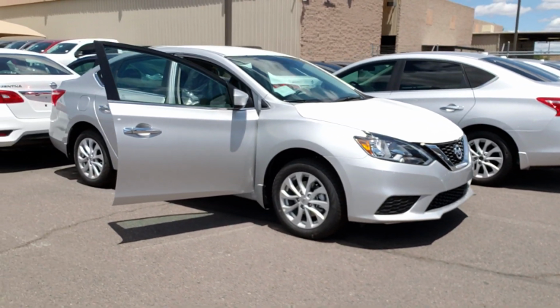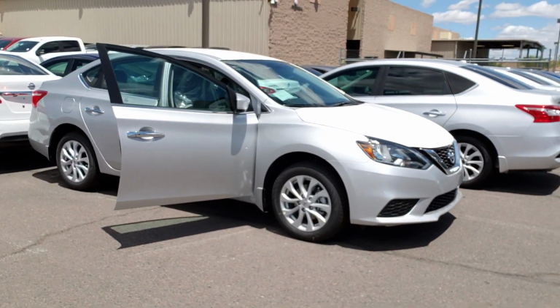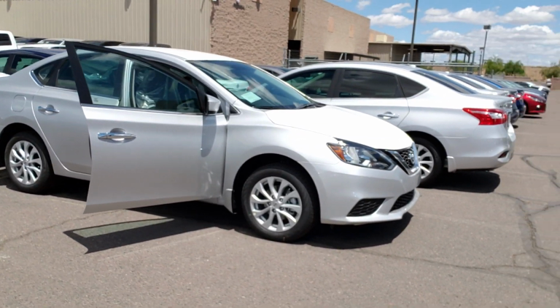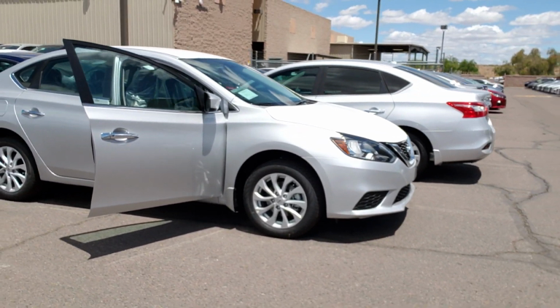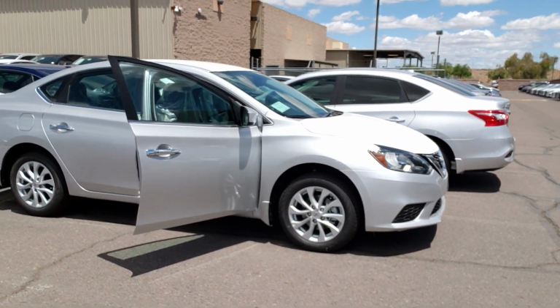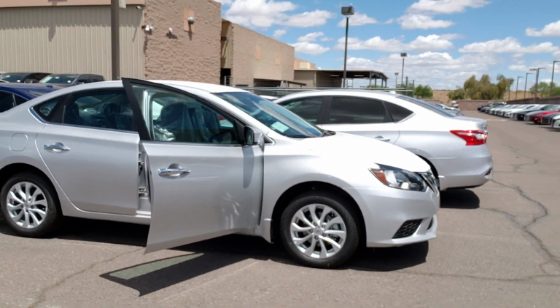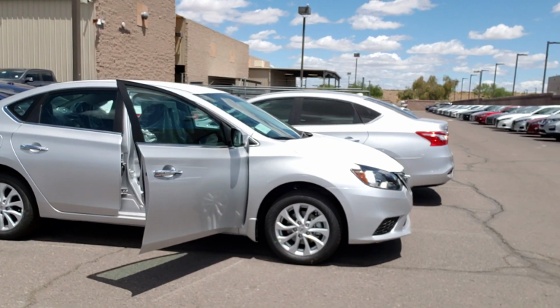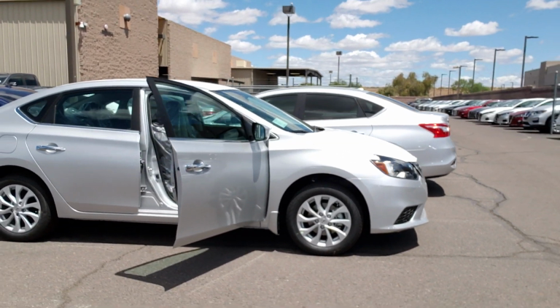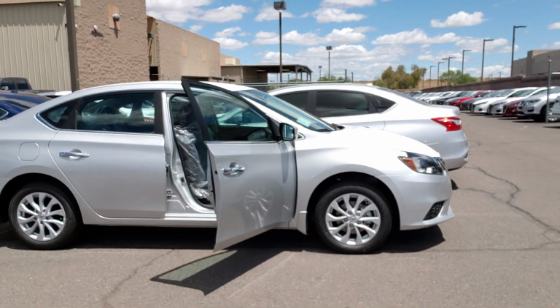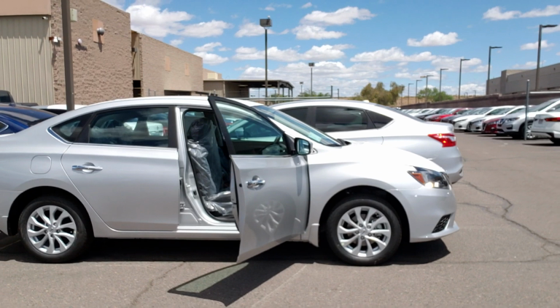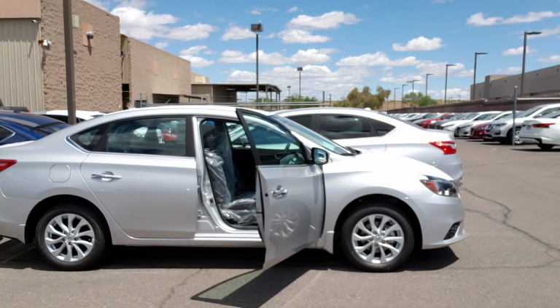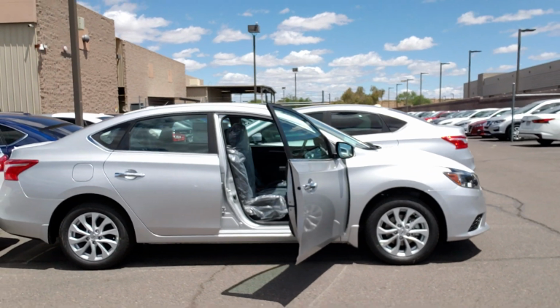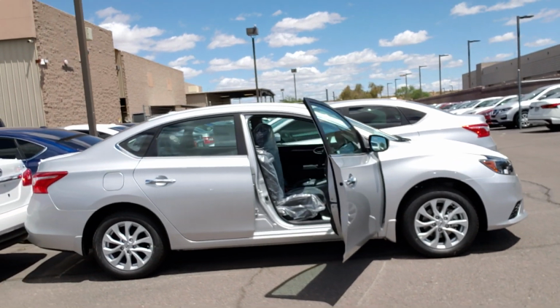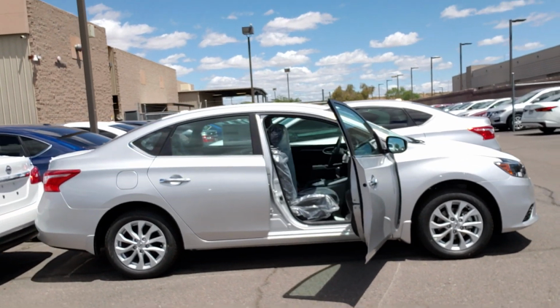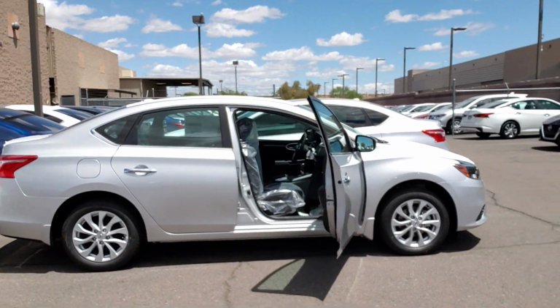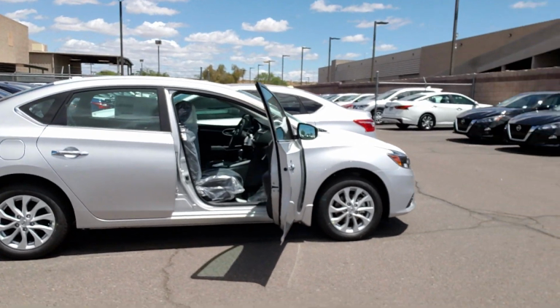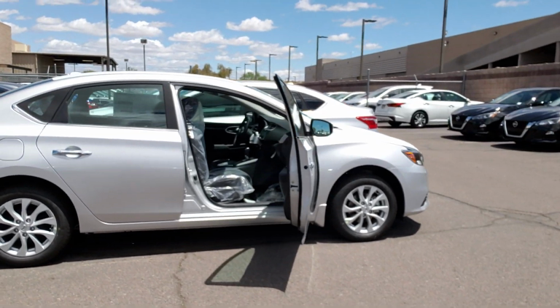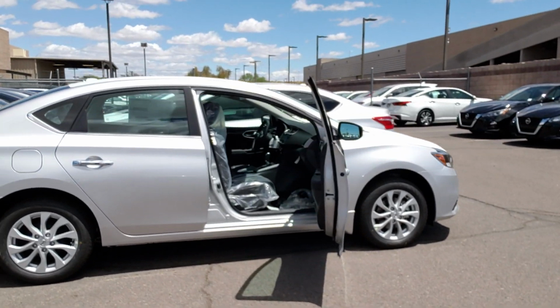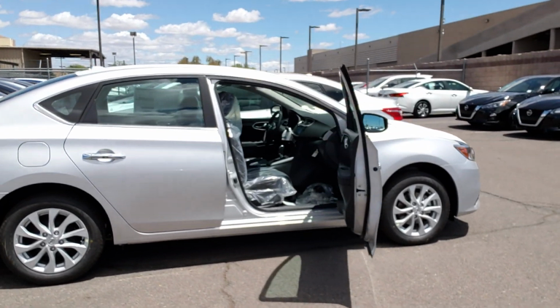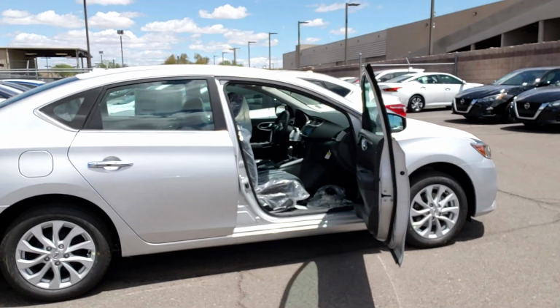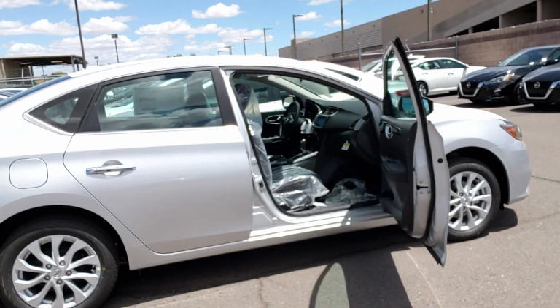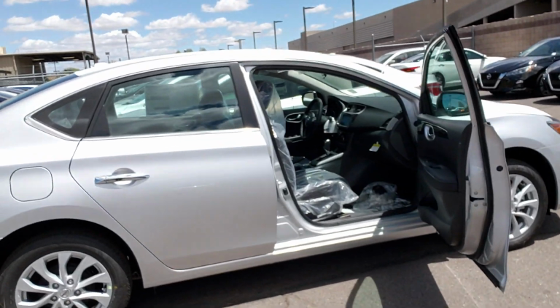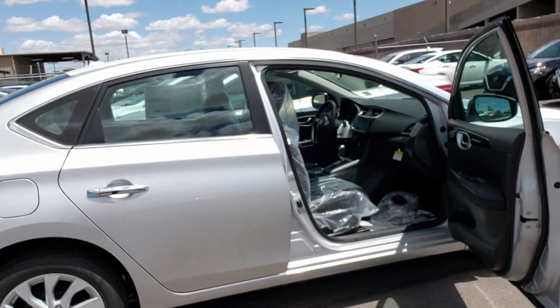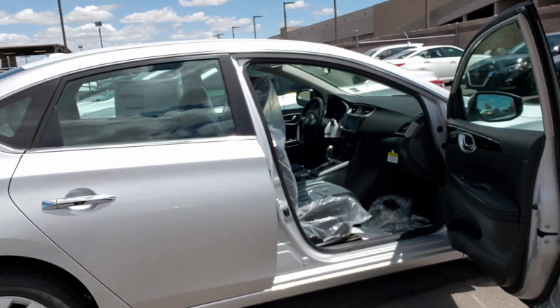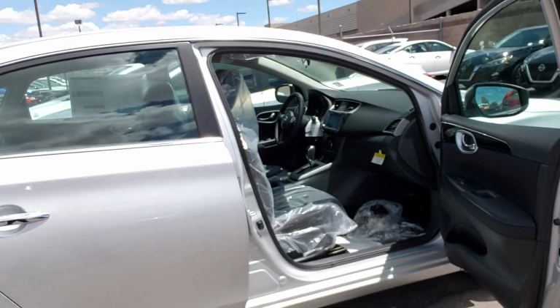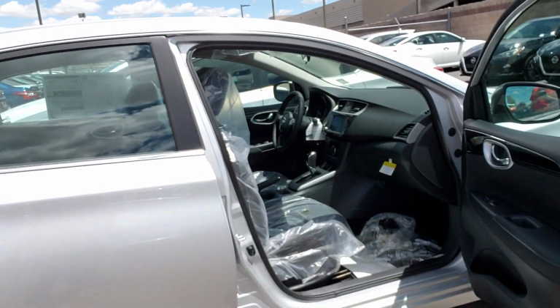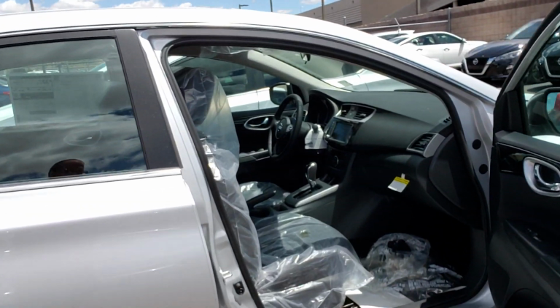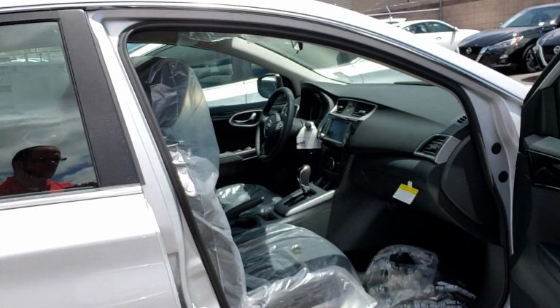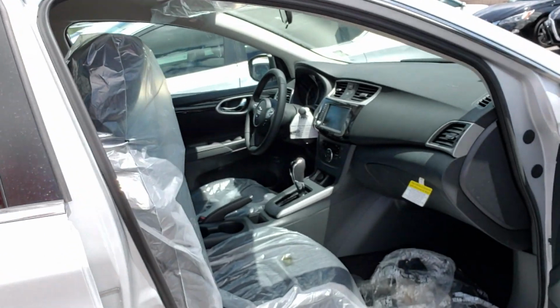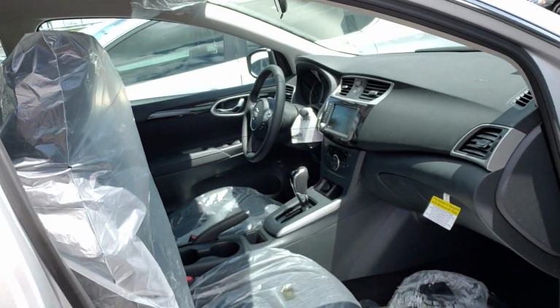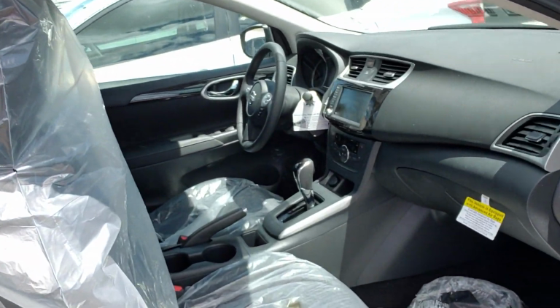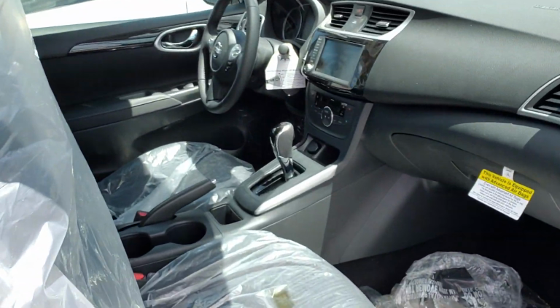But I wanted to show you the silver one so you can kind of see what it looks like. You're going to have the alloy wheels. We'll go in here — forgive the mess, it's still got the bags on the seat.